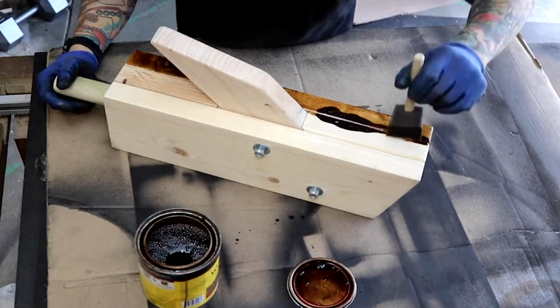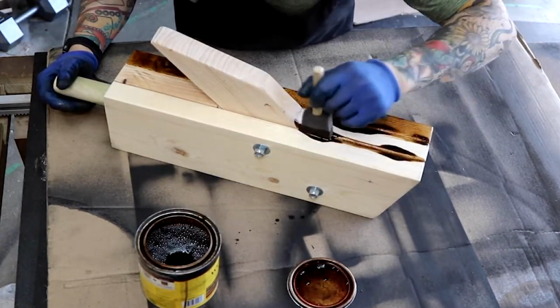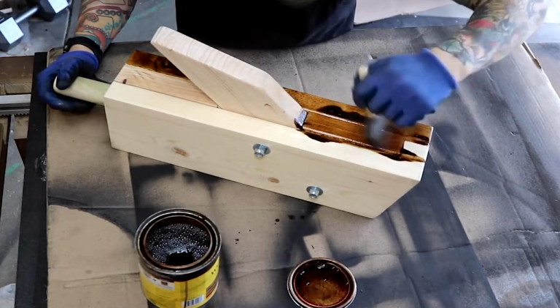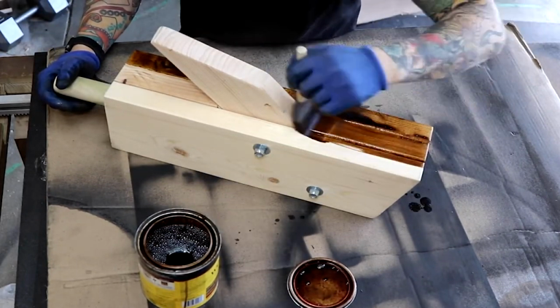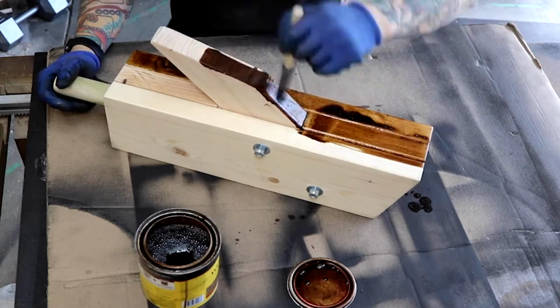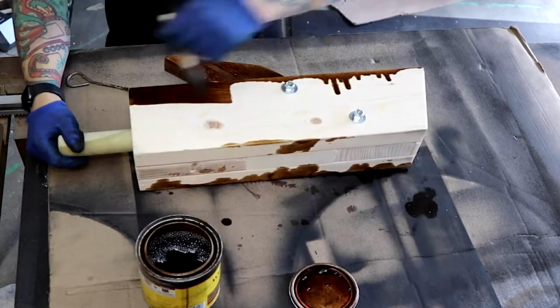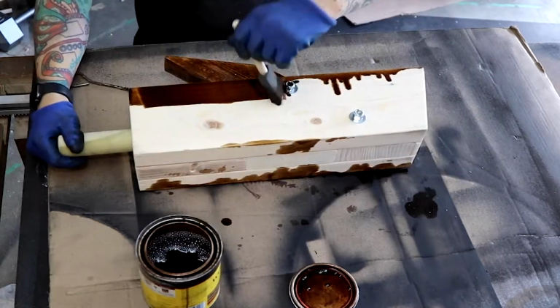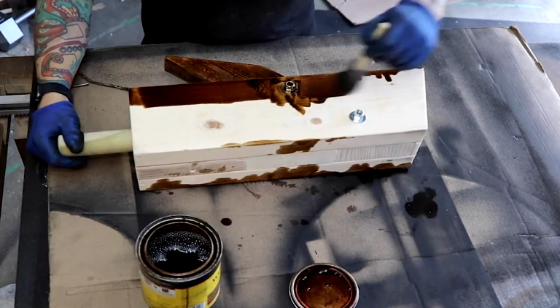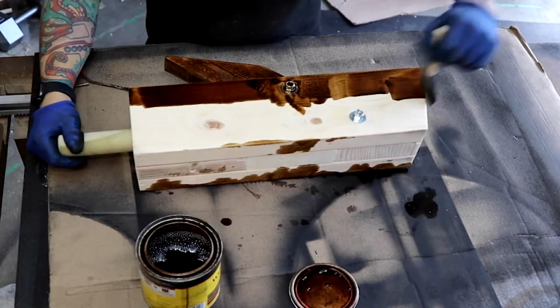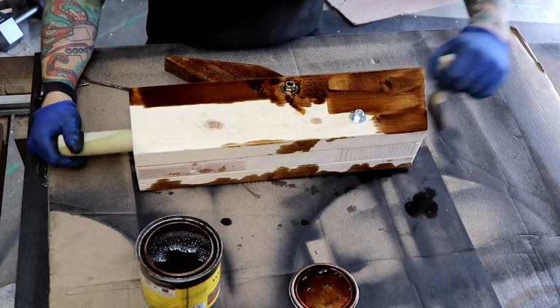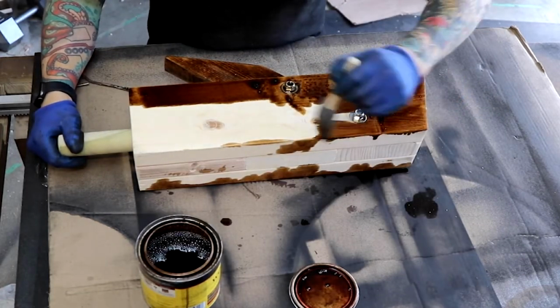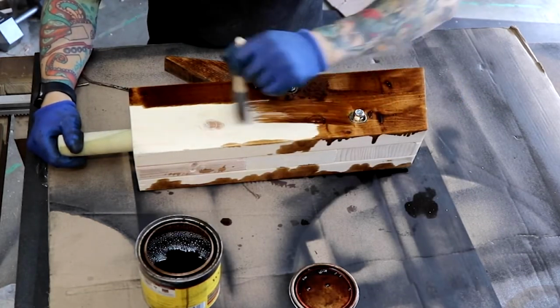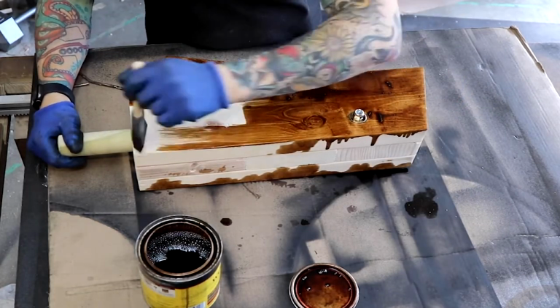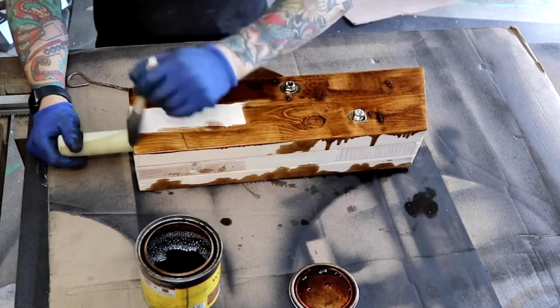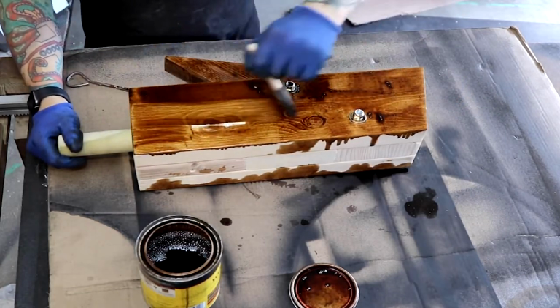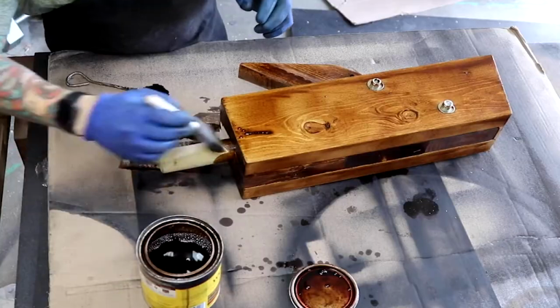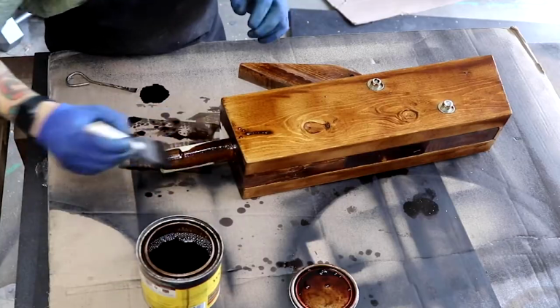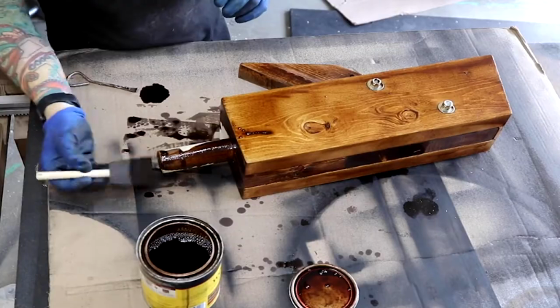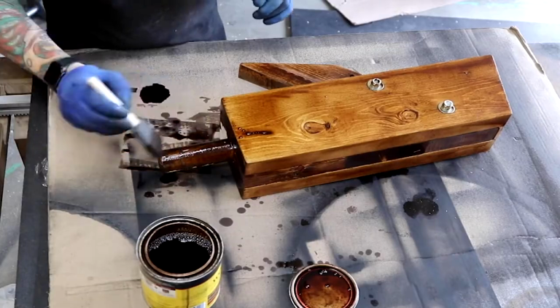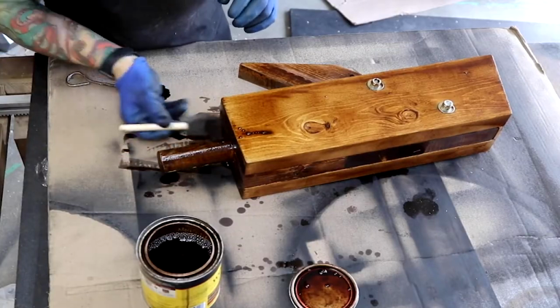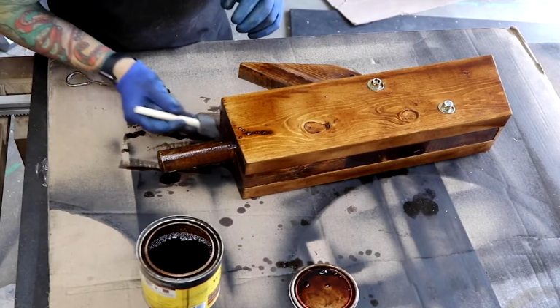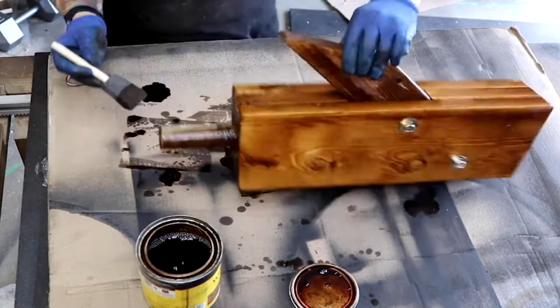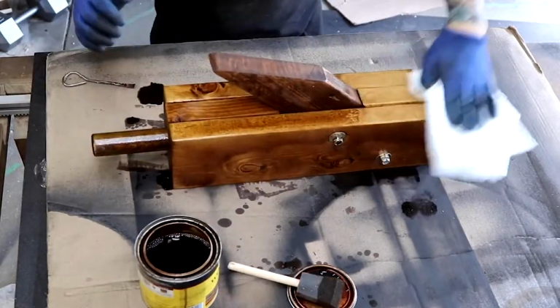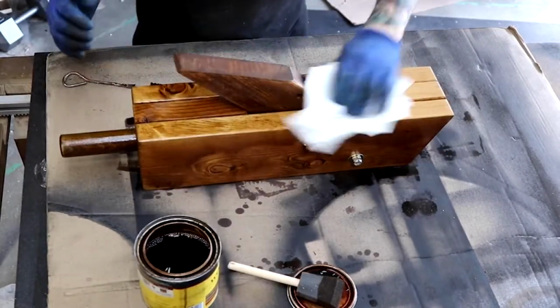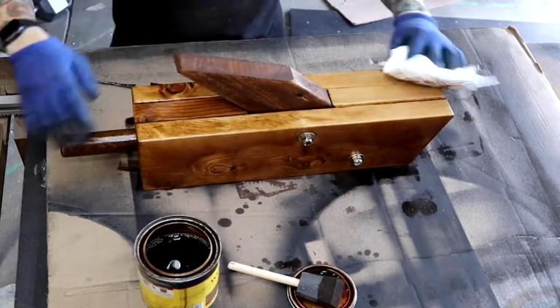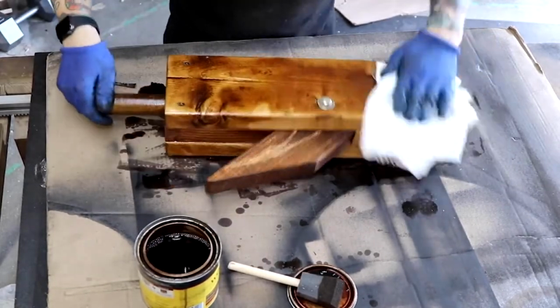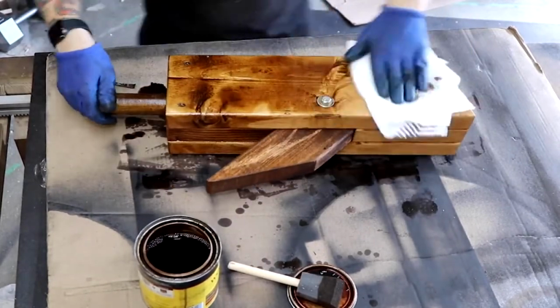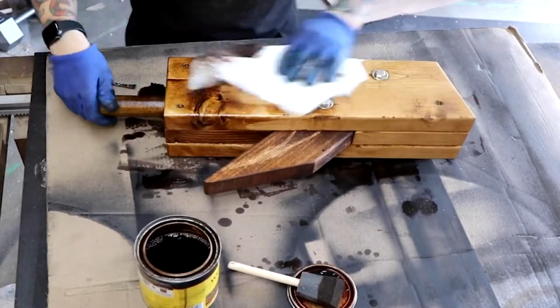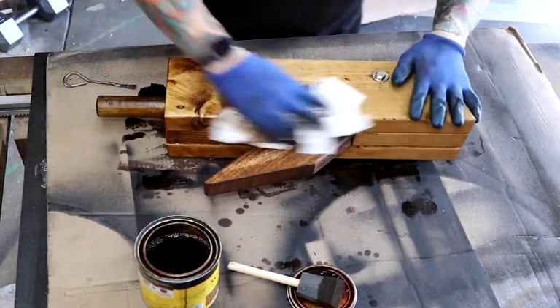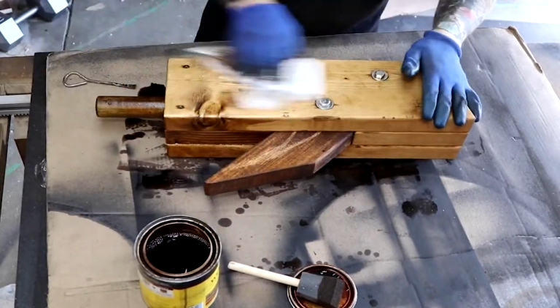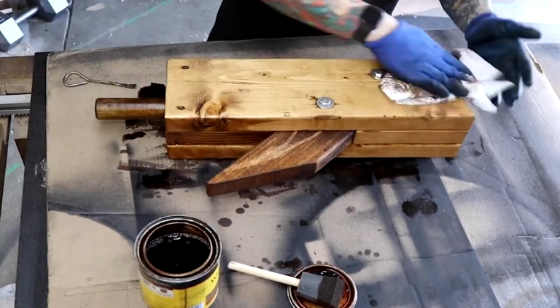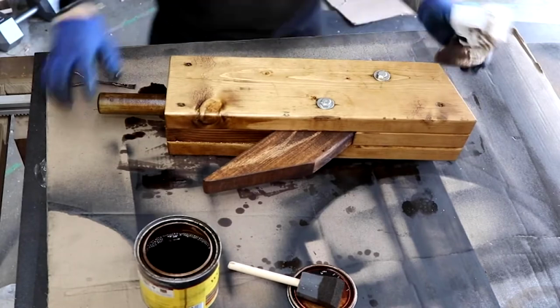I chose this color to fit the rustic vibe of the project. Each piece of wood accepts stain differently, so I'm getting slight color variations. I'm okay with everything not matching, because this thing is rugged and tough.